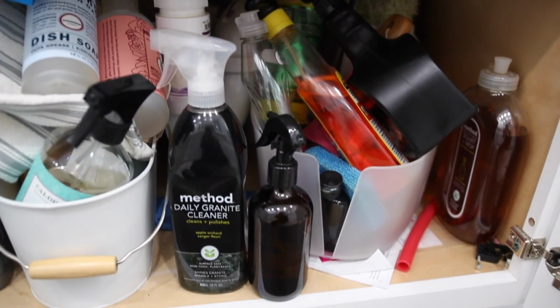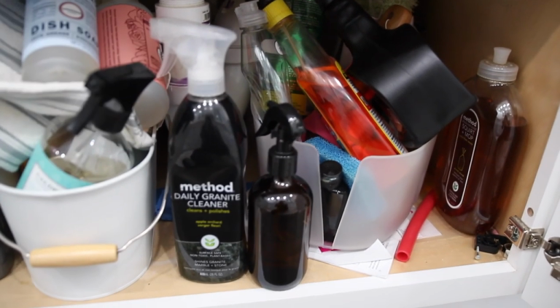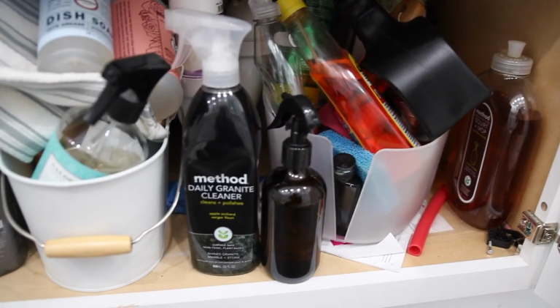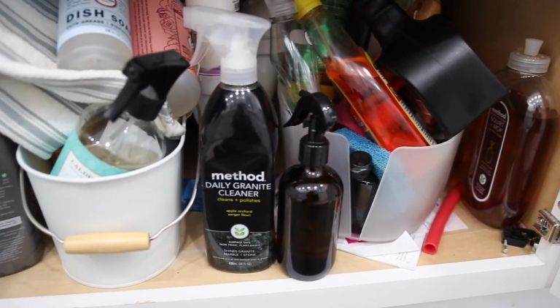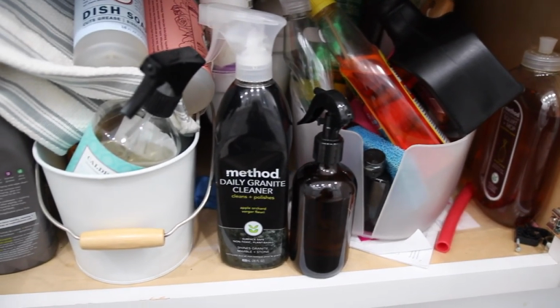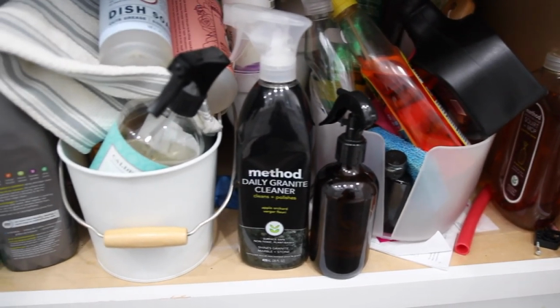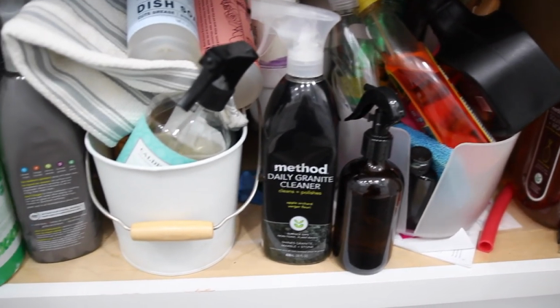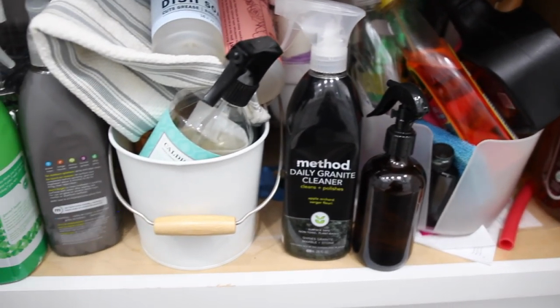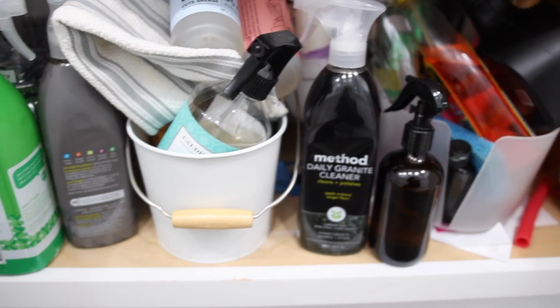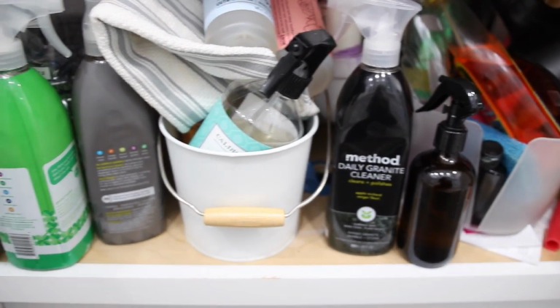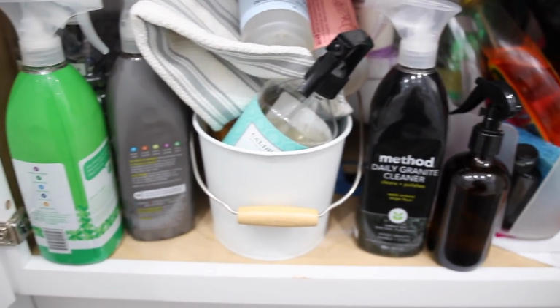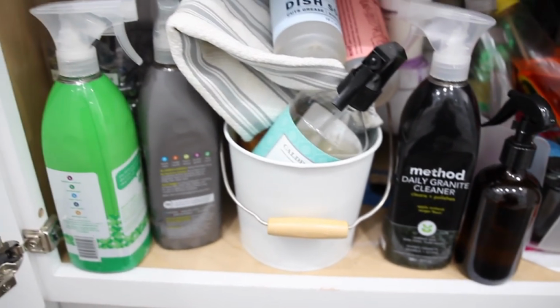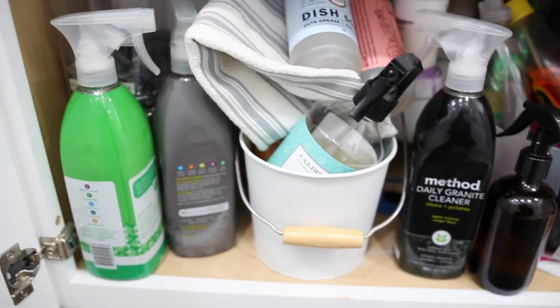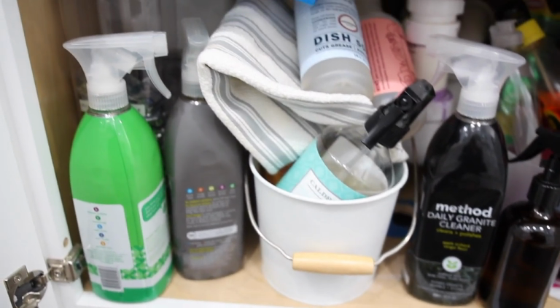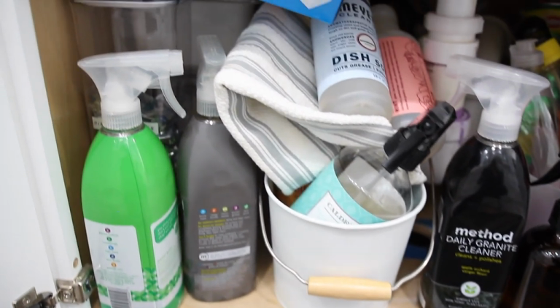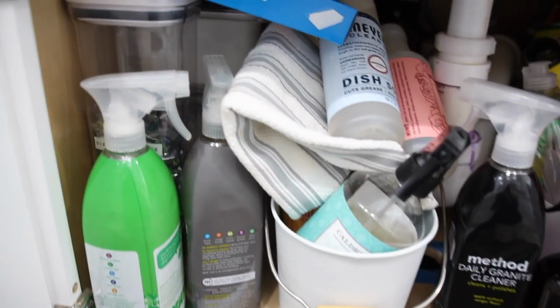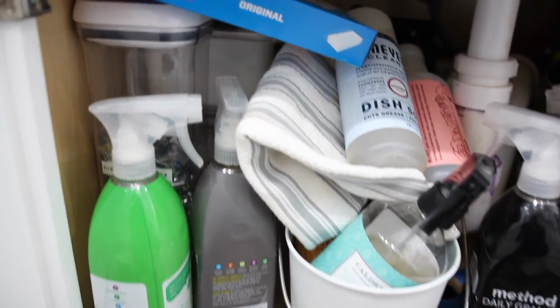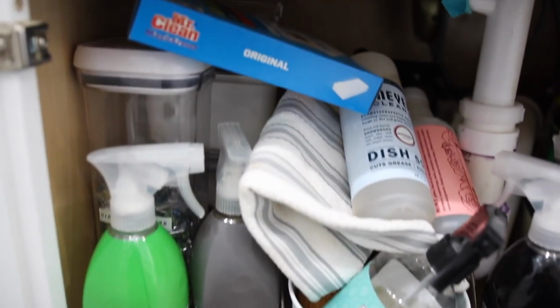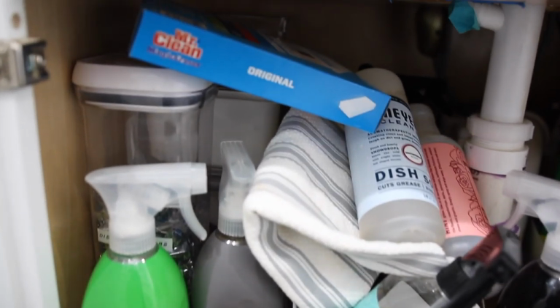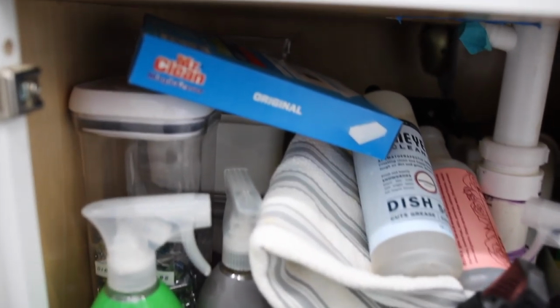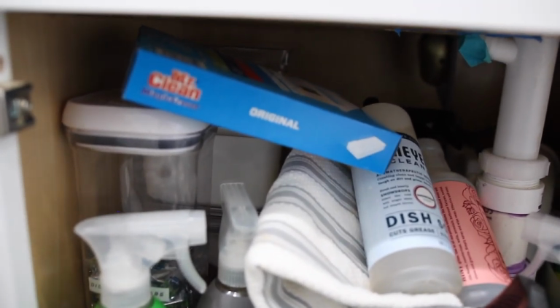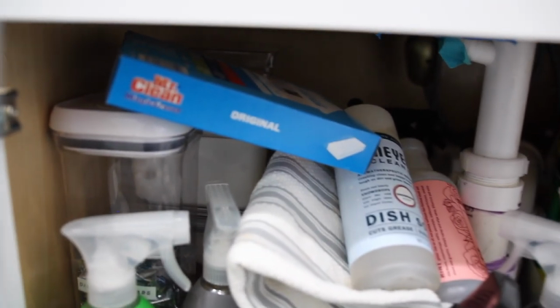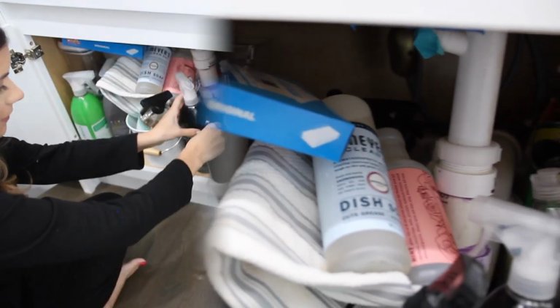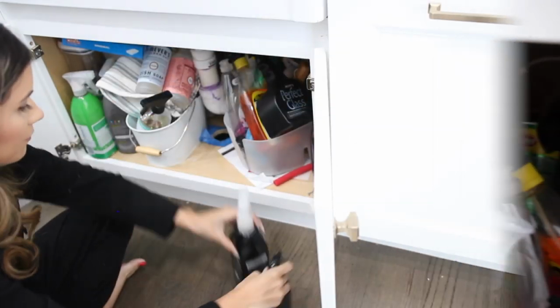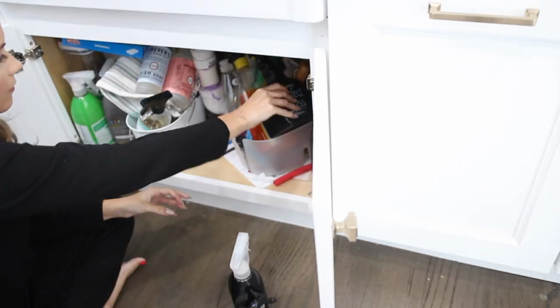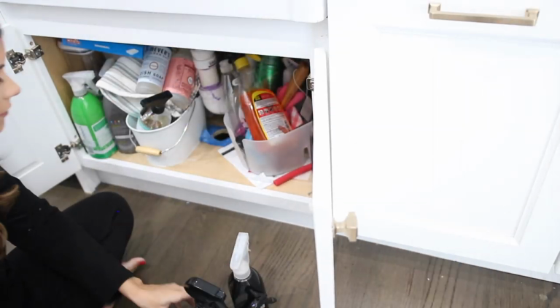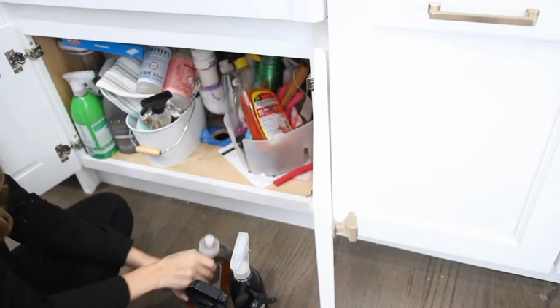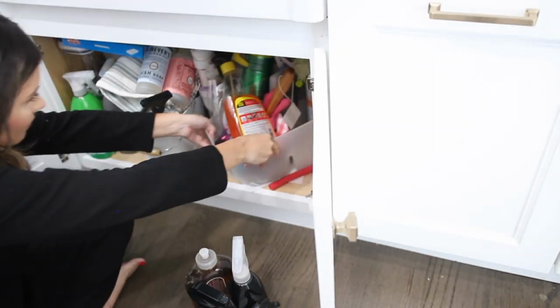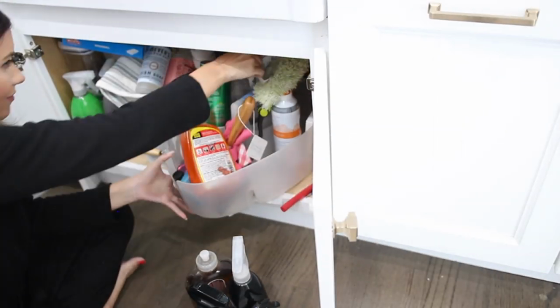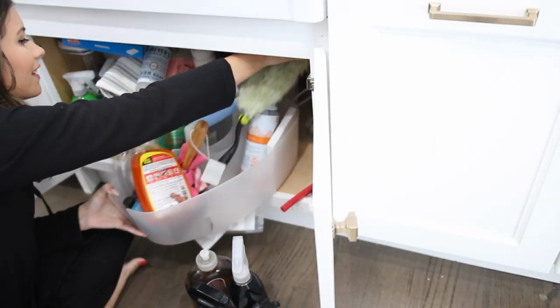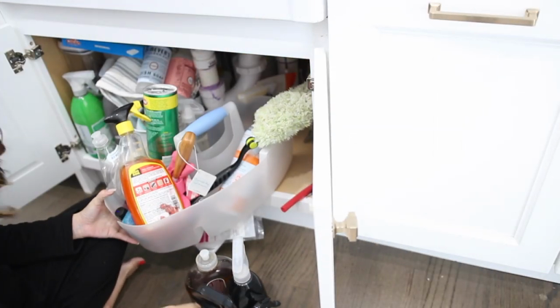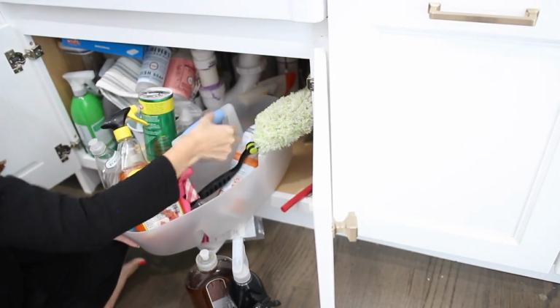And if you follow me over on Instagram, you know I've been doing a seven day organization challenge. So today was actually the final day of it, and this was going to be tackling my largest task, which was under the sink.